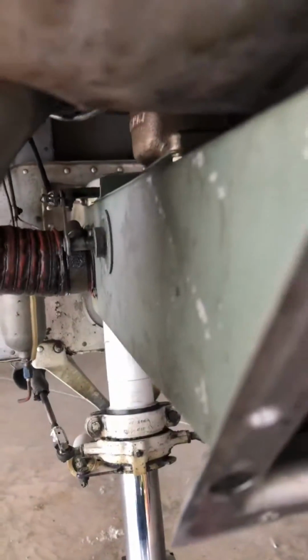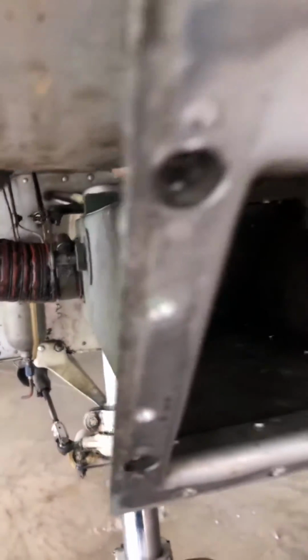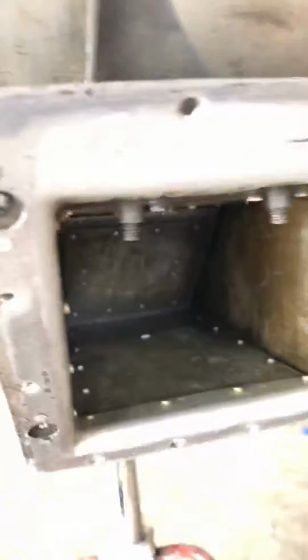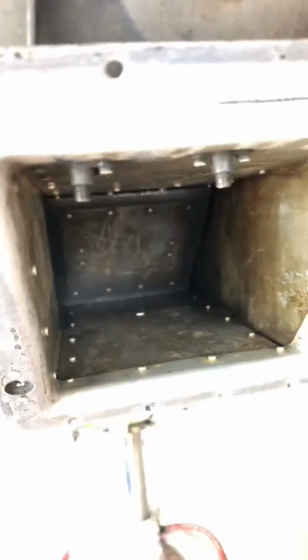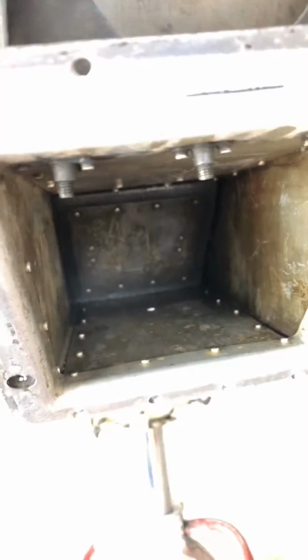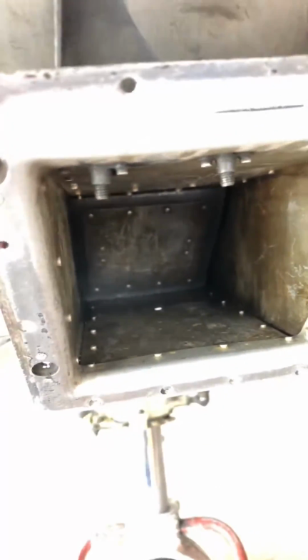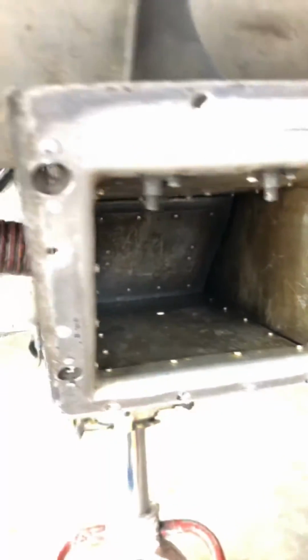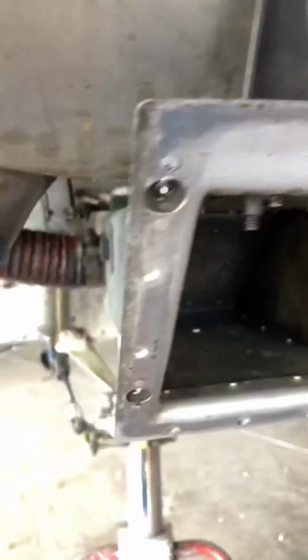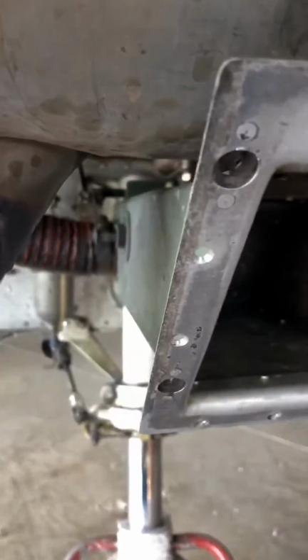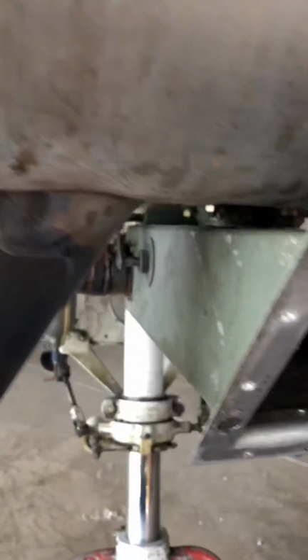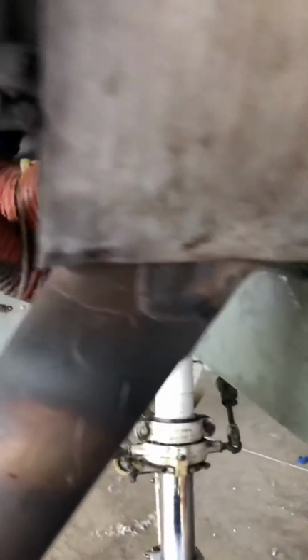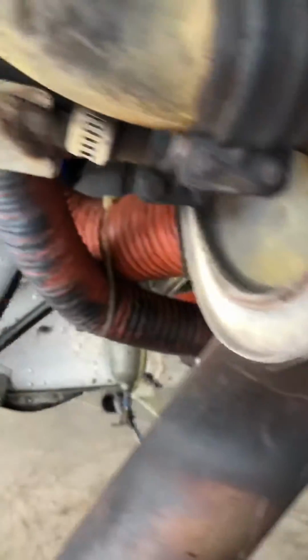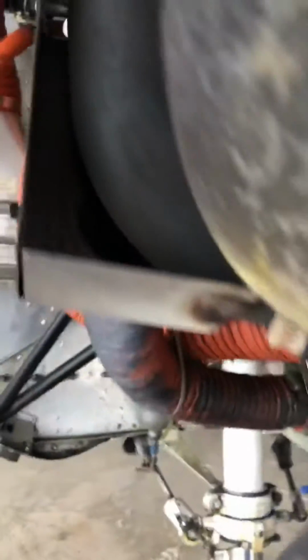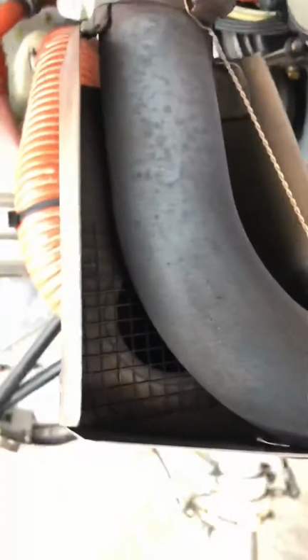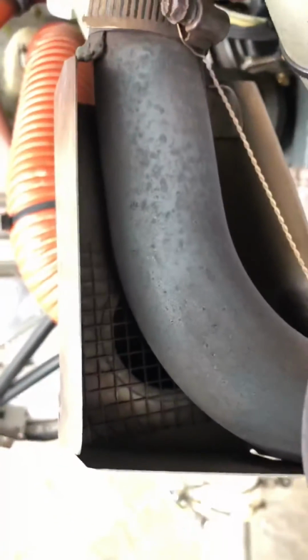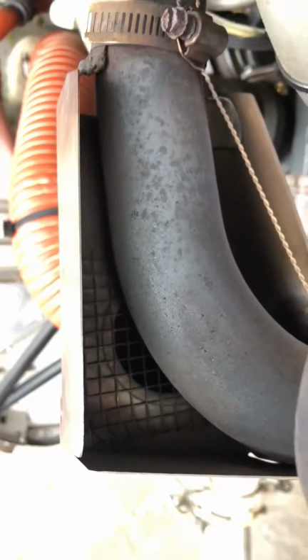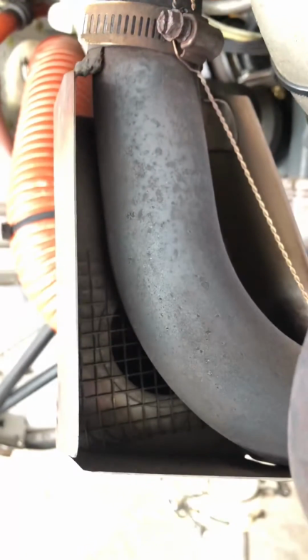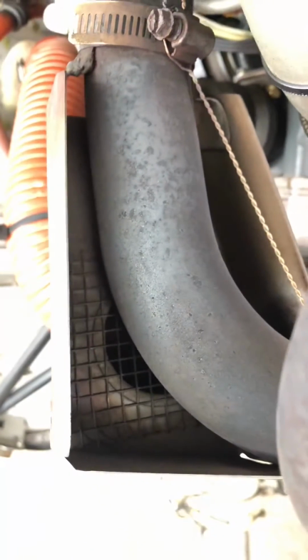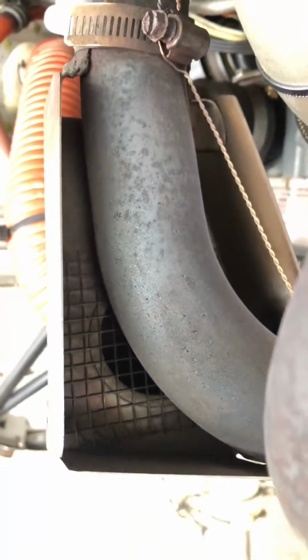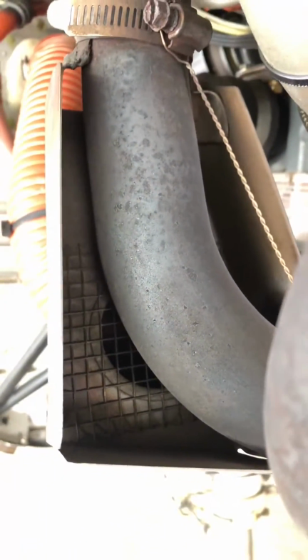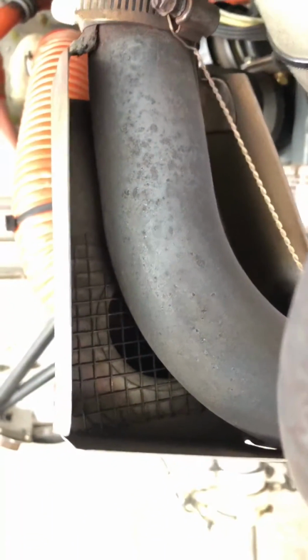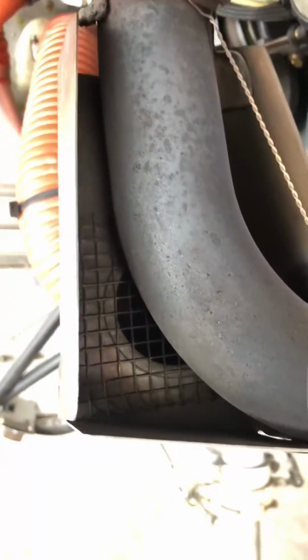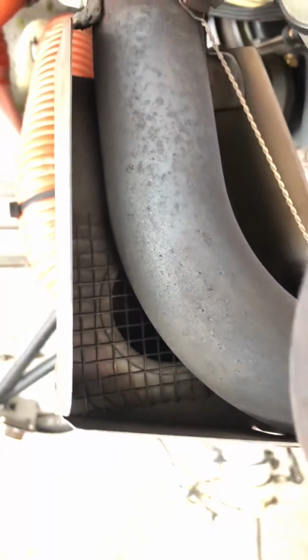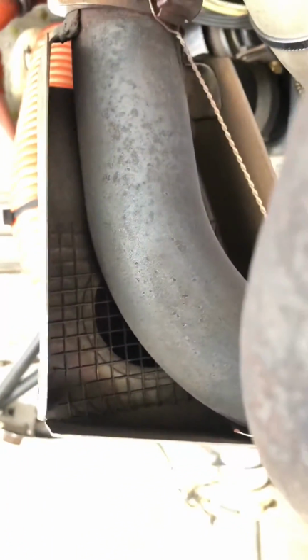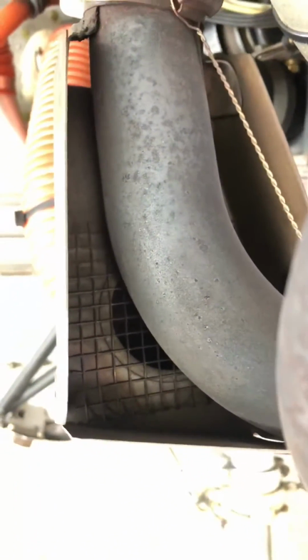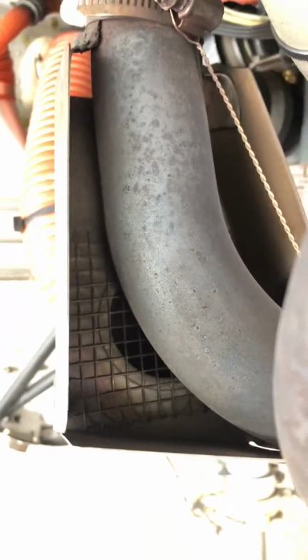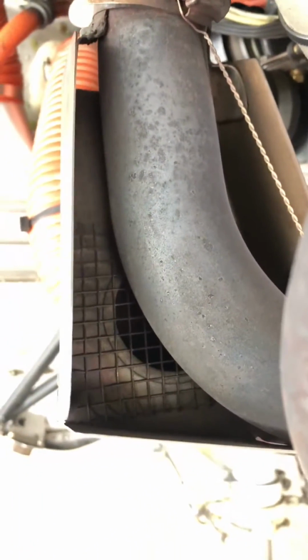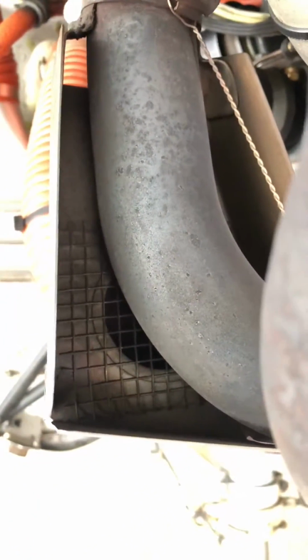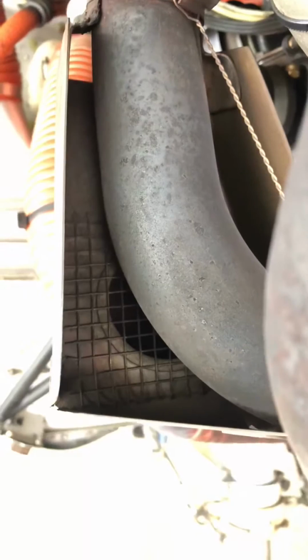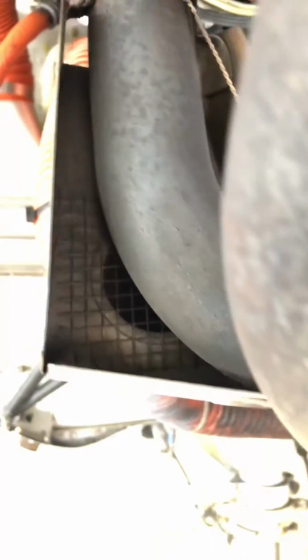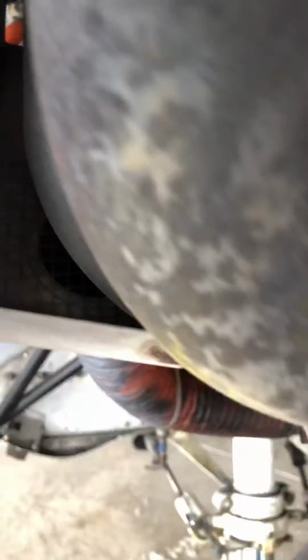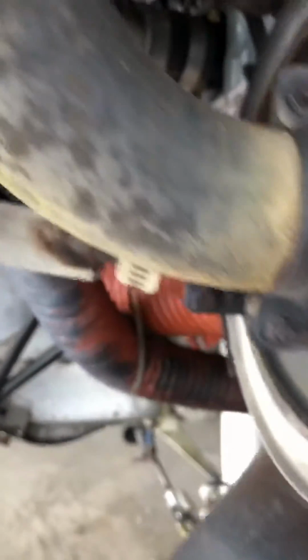So that's going to prevent any carb ice. Now the one thing to note though, is that air is unfiltered. Notice there is no filter here — there's a screen, so big chunks like a leaf or something won't go in, but it's not filtered like the airbox is.